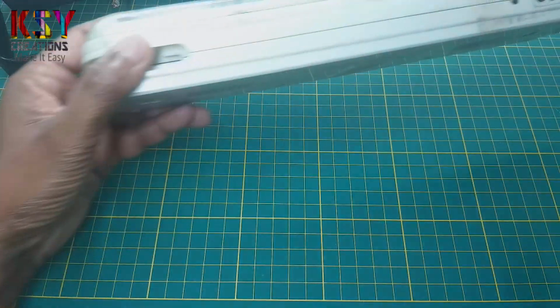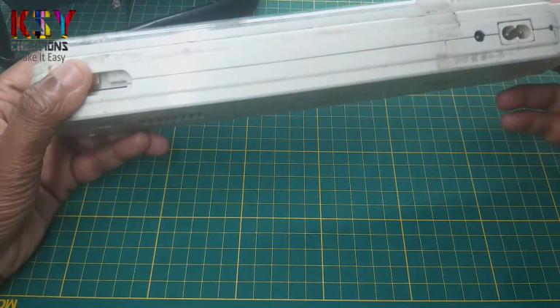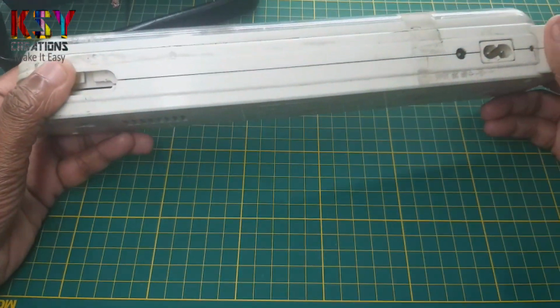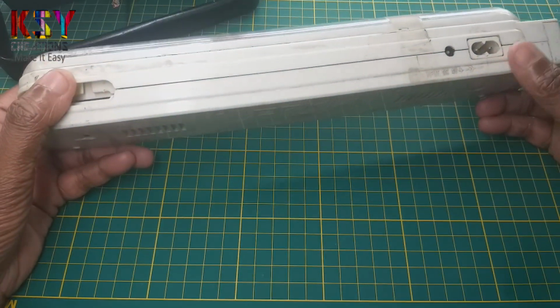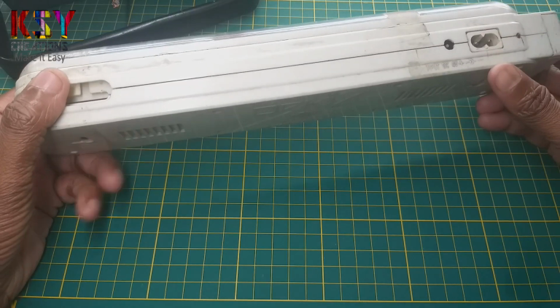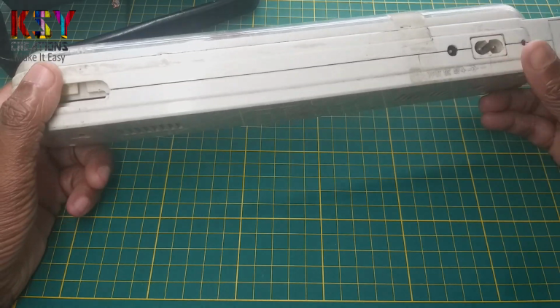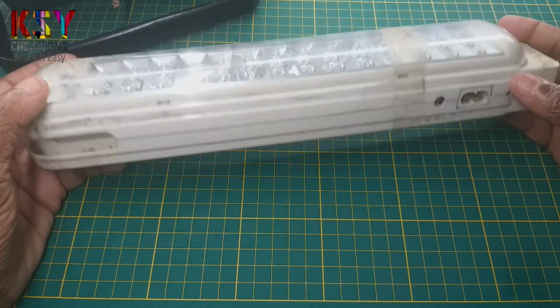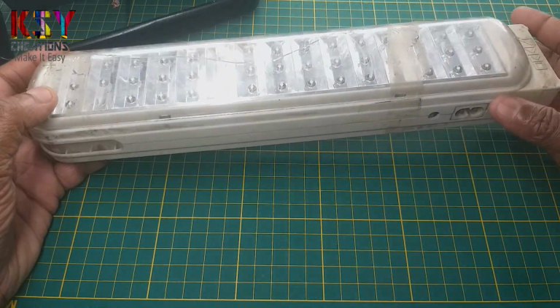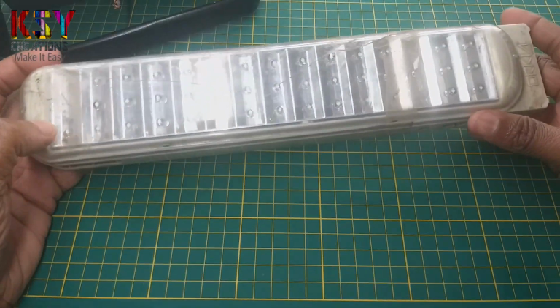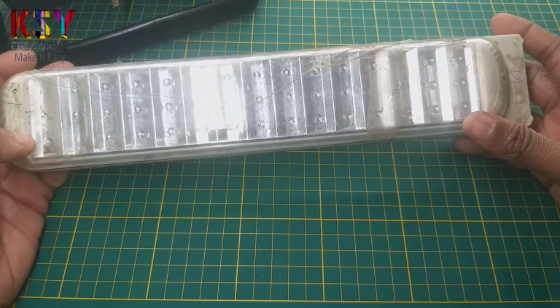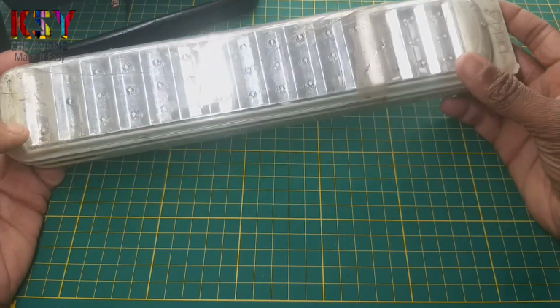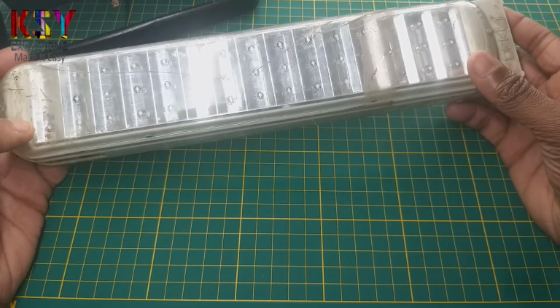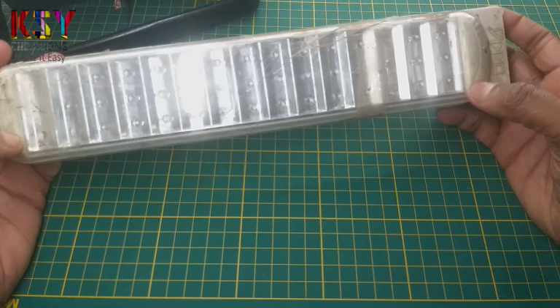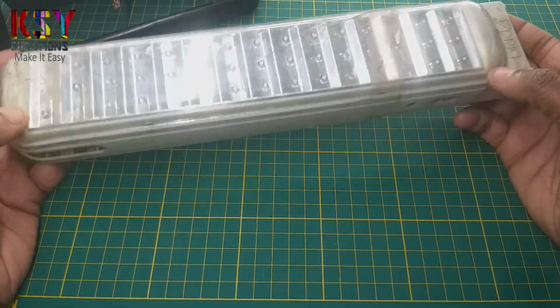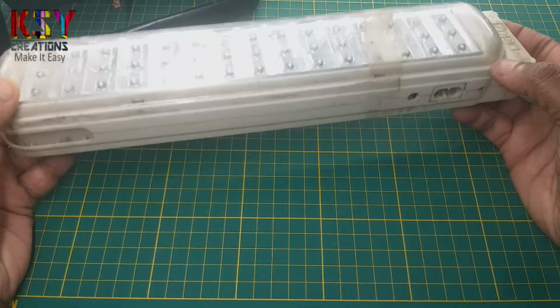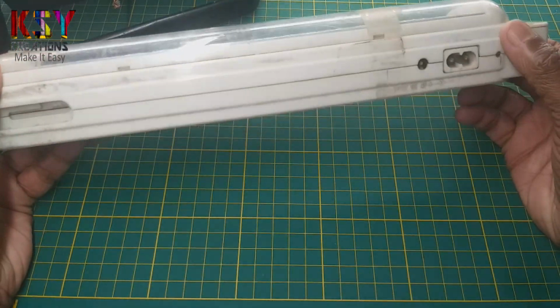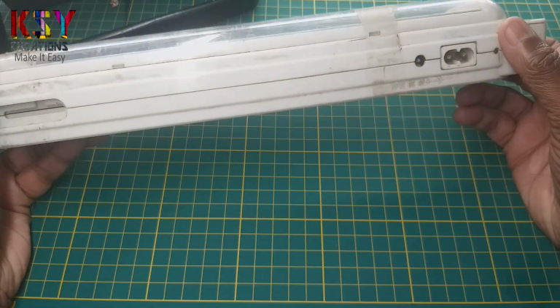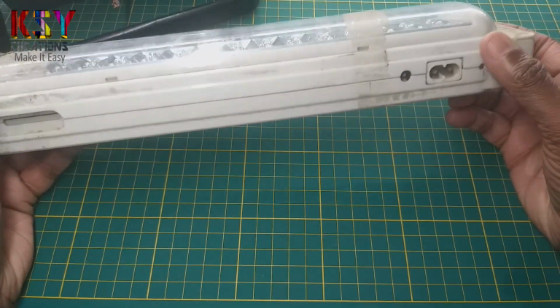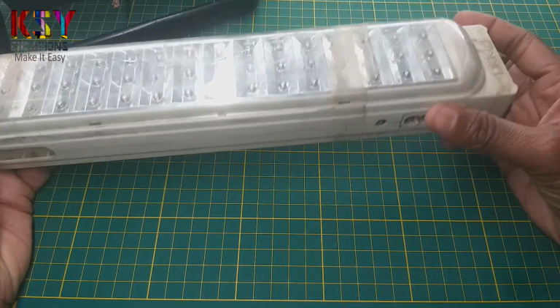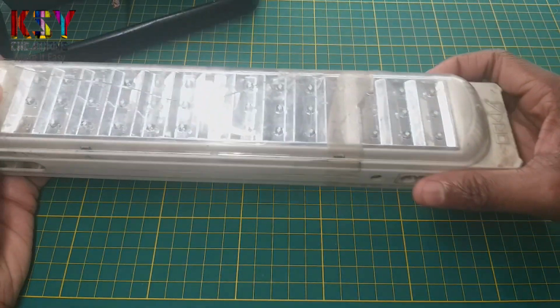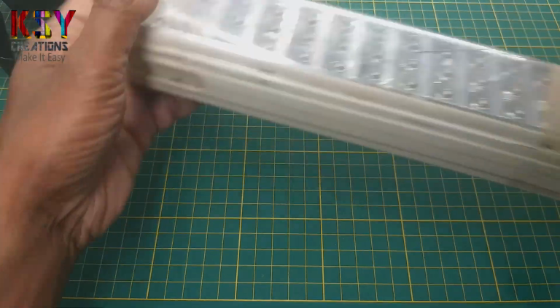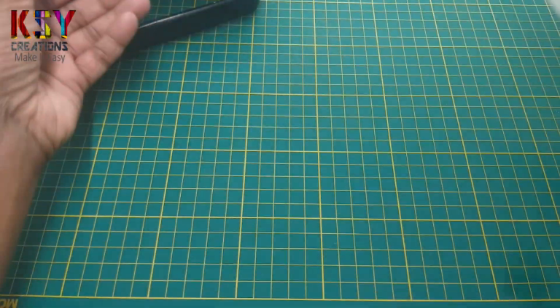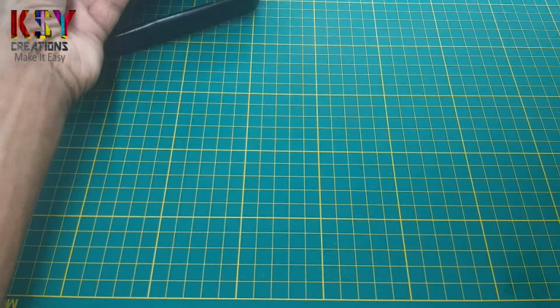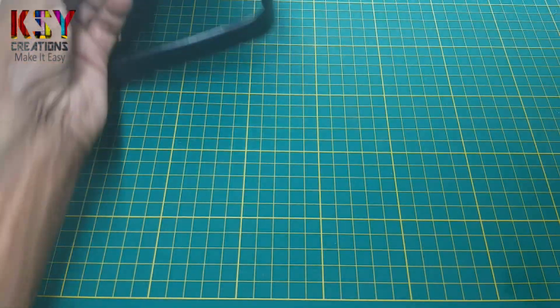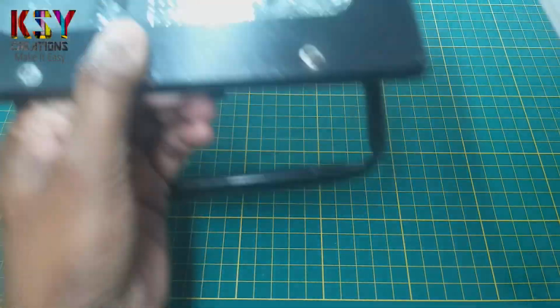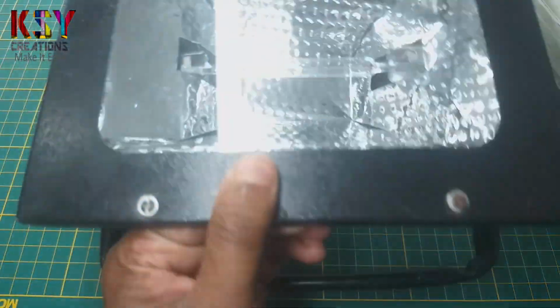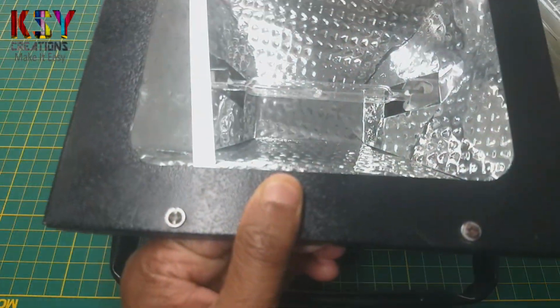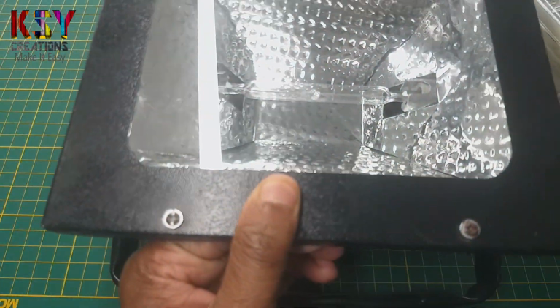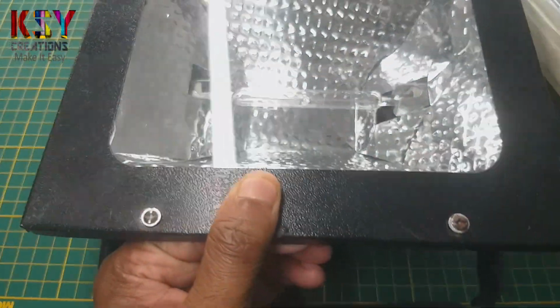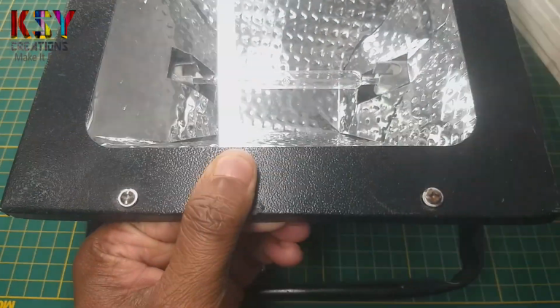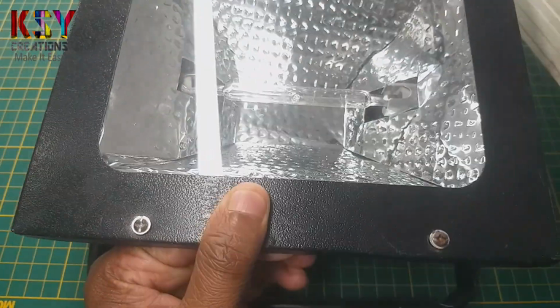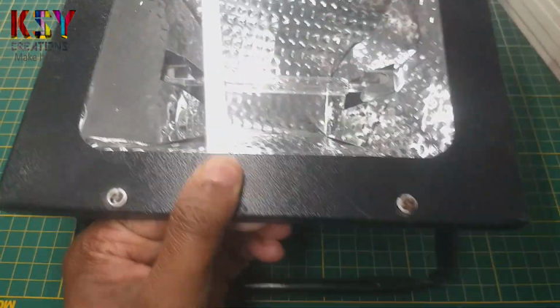Hello everyone, this is Sandeep, you are with me on KSI Creations. I have this emergency lamp which I am not using. My plan is to convert this halogen flat light into an LED flat light.